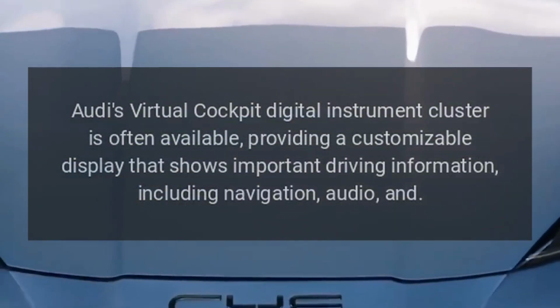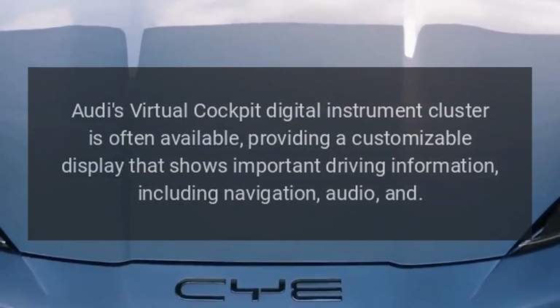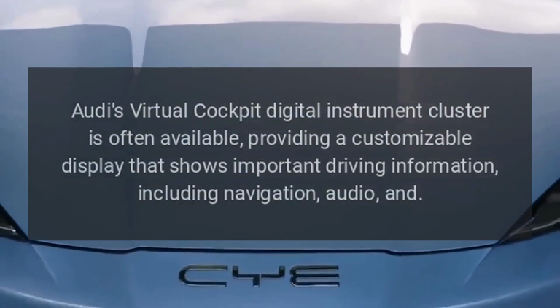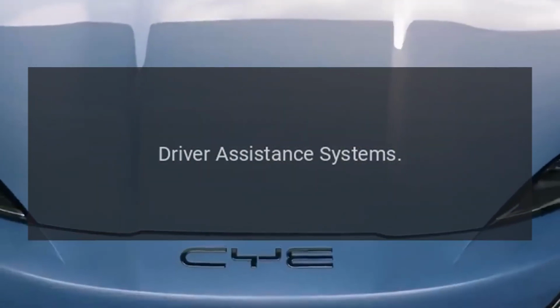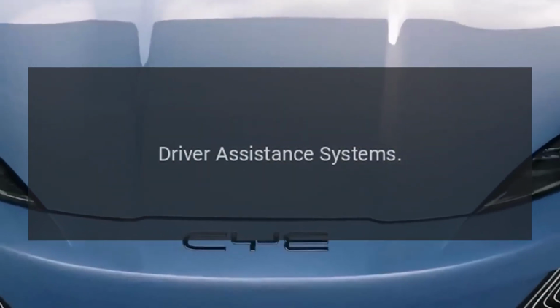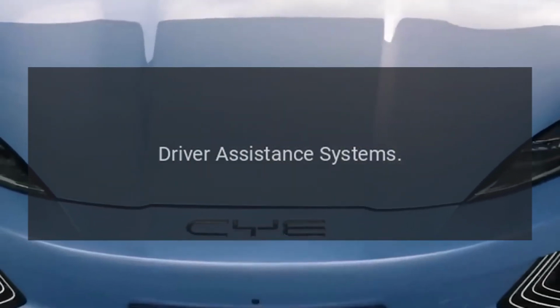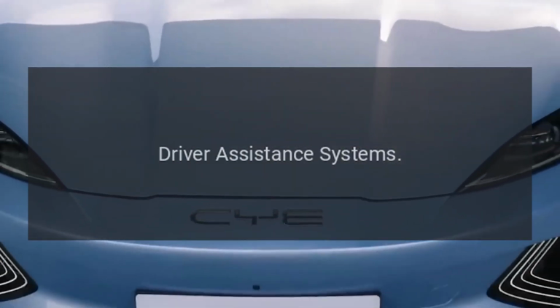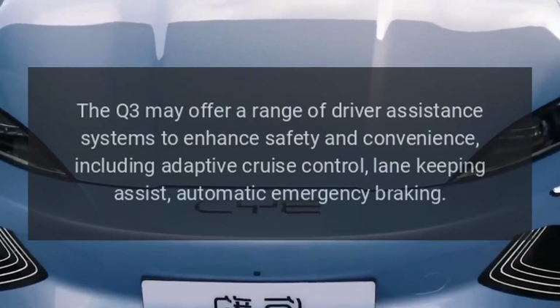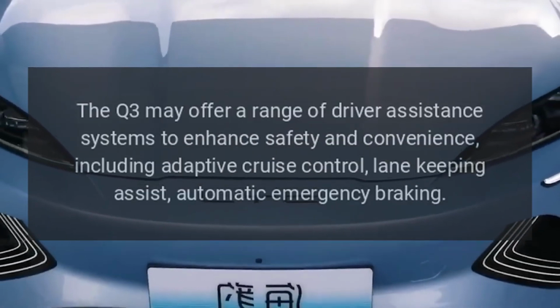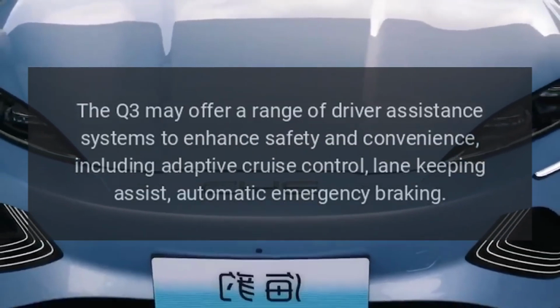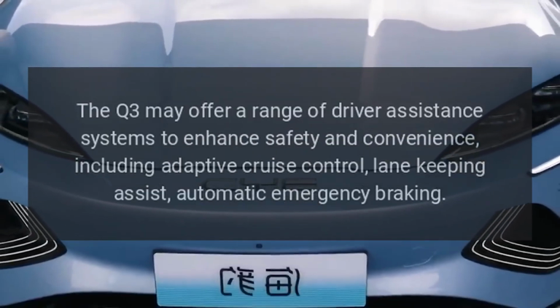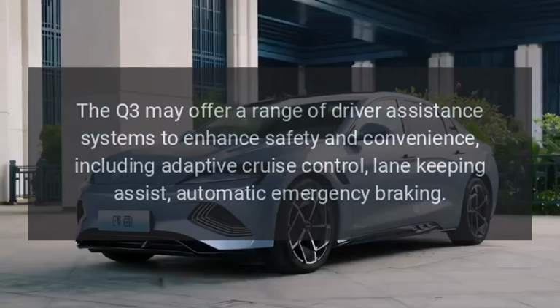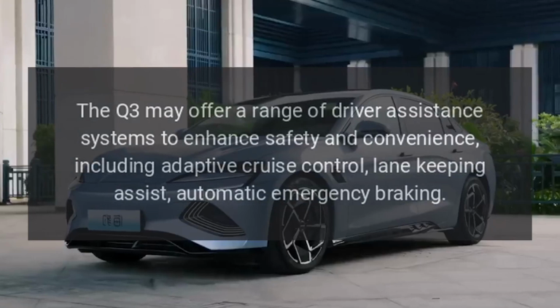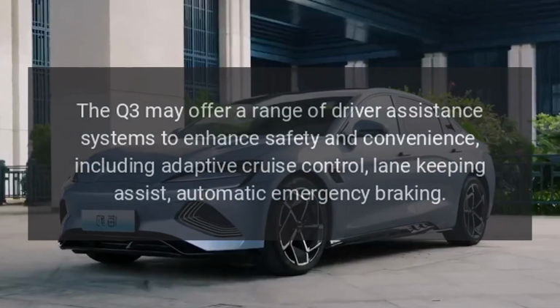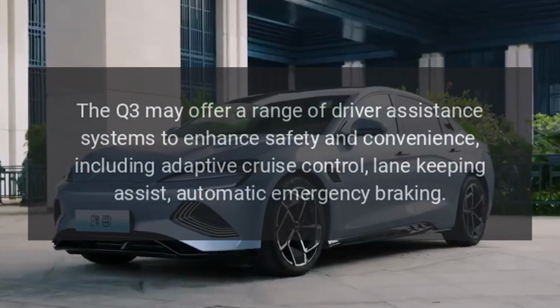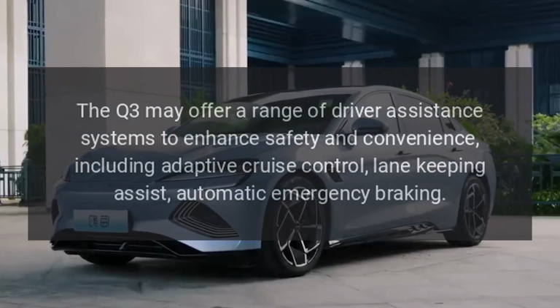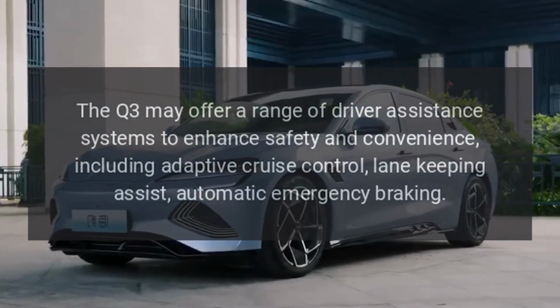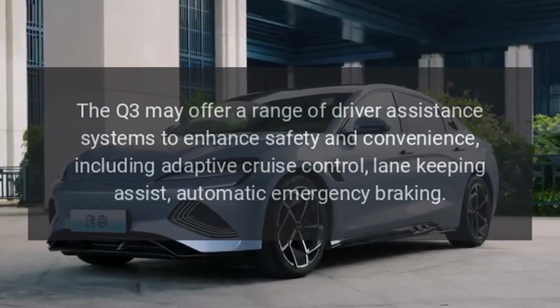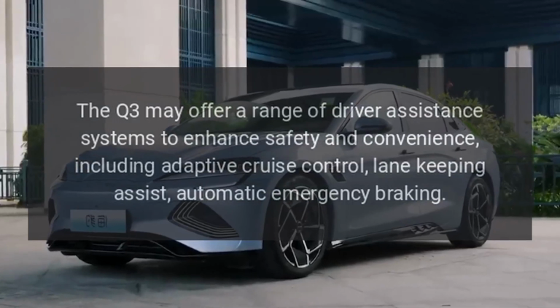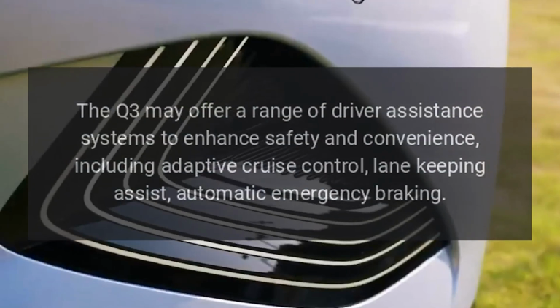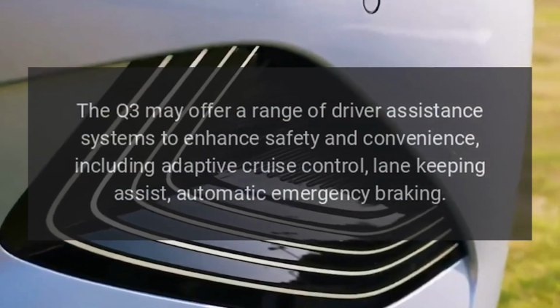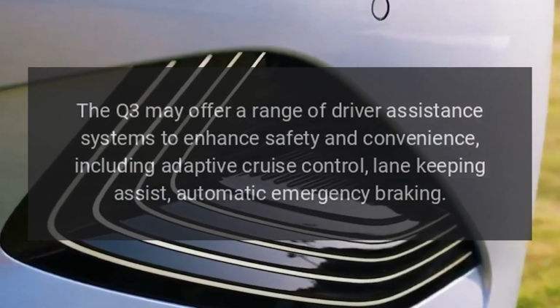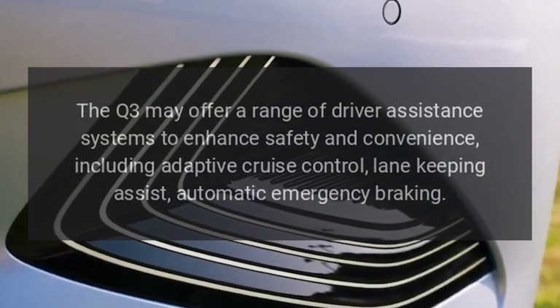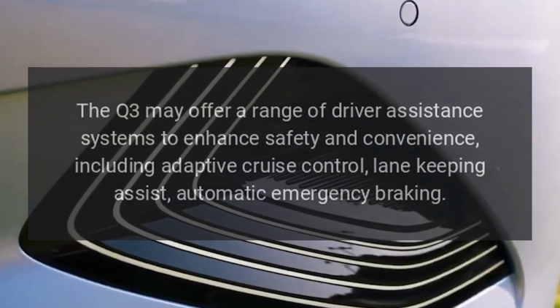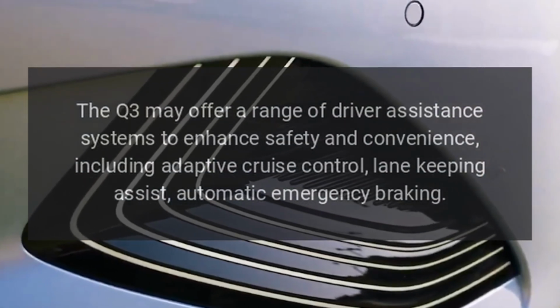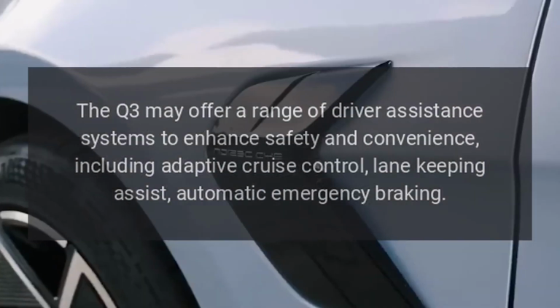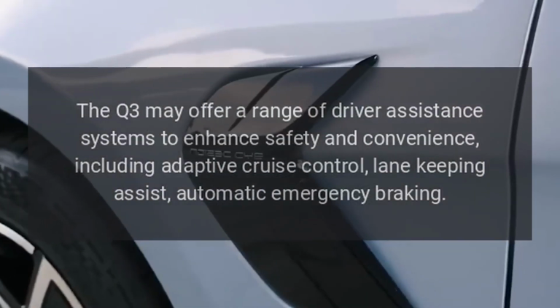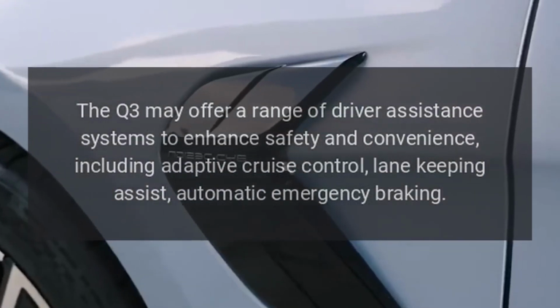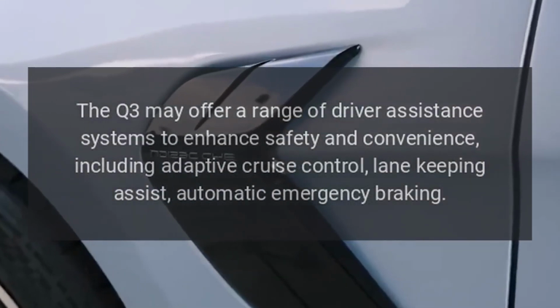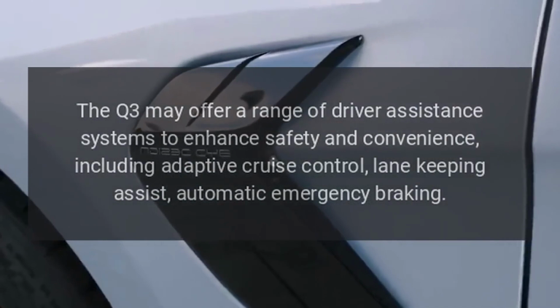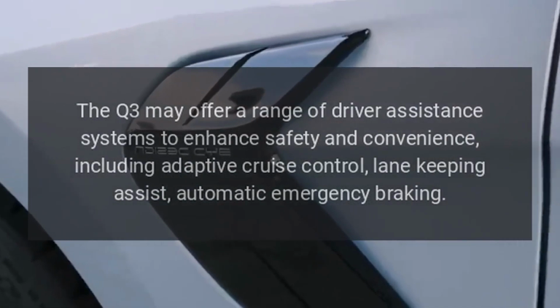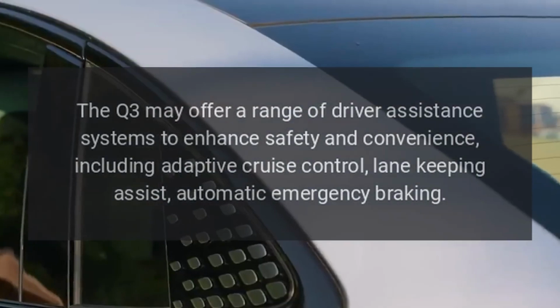Driver Assistance Systems: The Q3 may offer a range of driver assistance systems to enhance safety and convenience, including adaptive cruise control, lane-keeping assist, and automatic emergency braking.